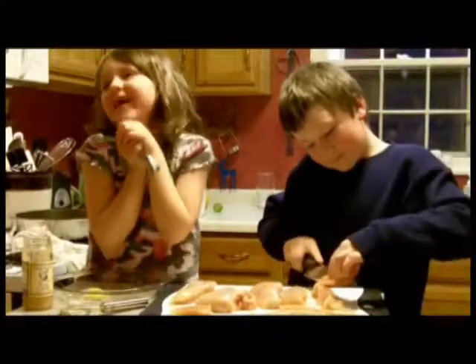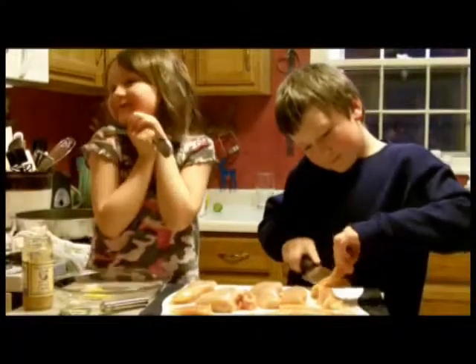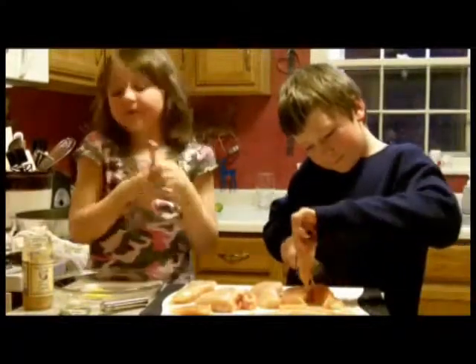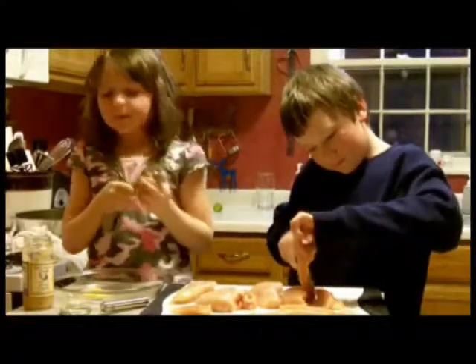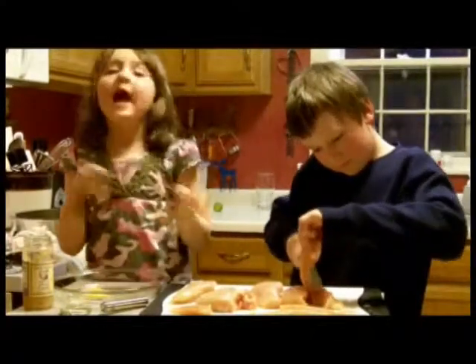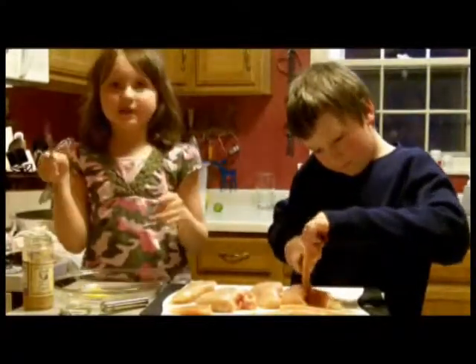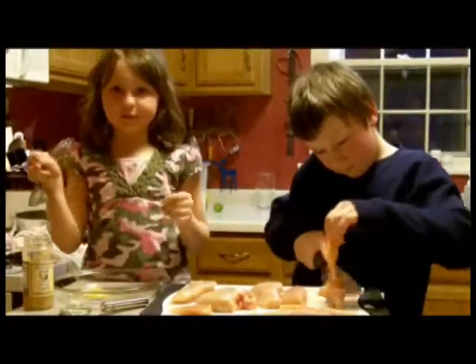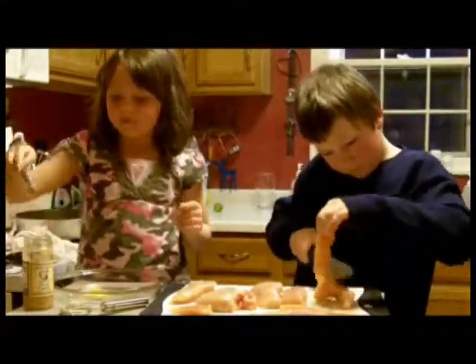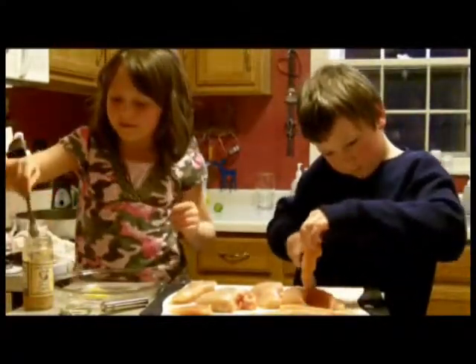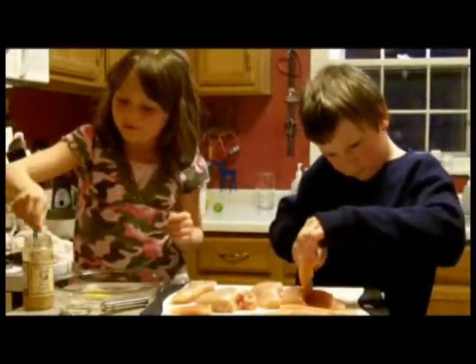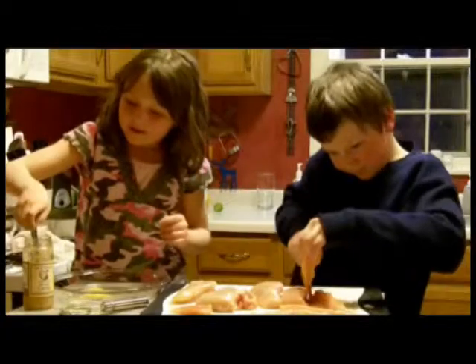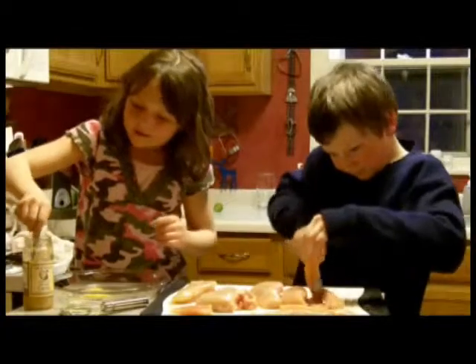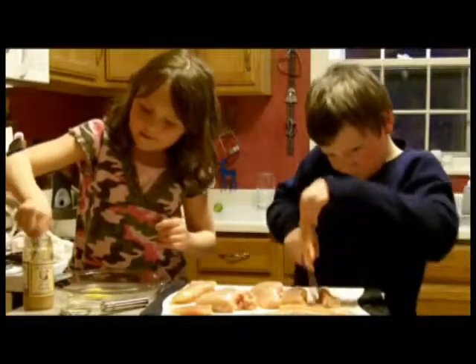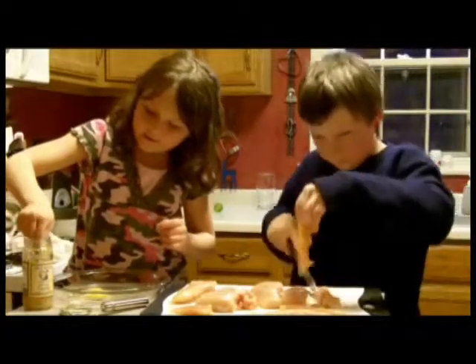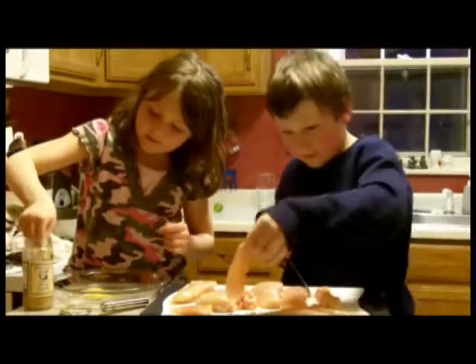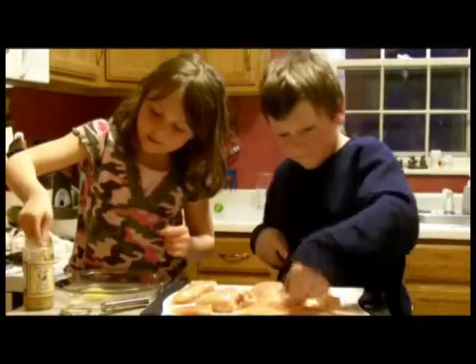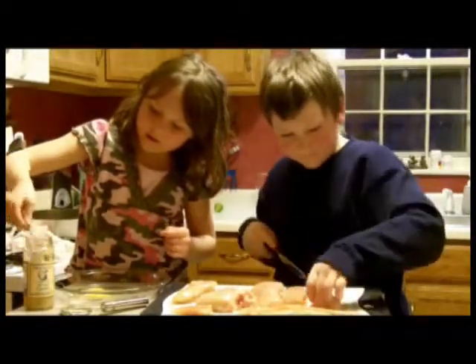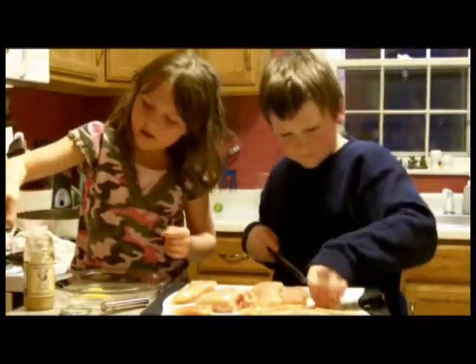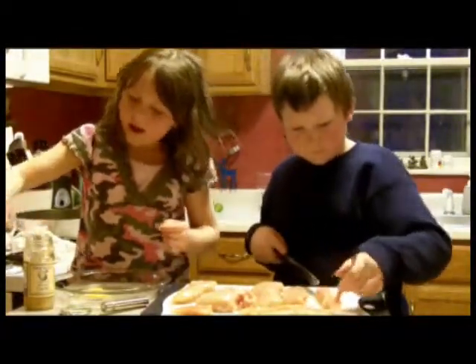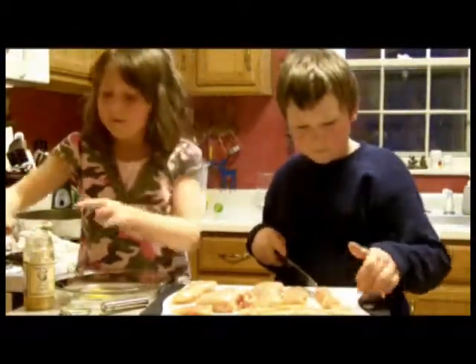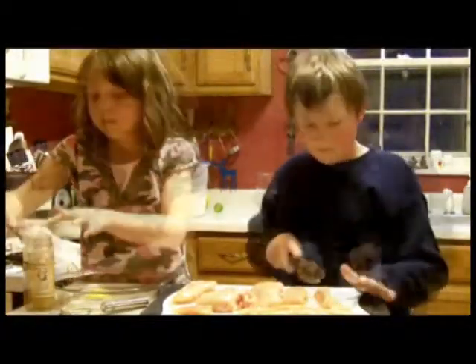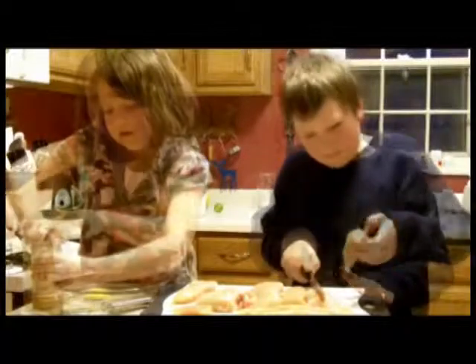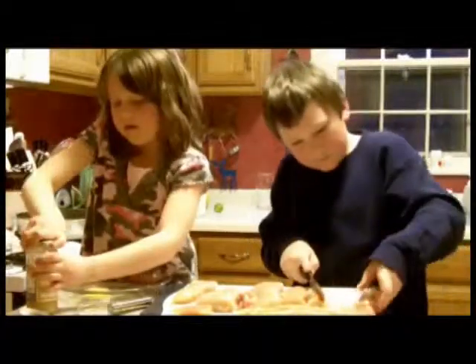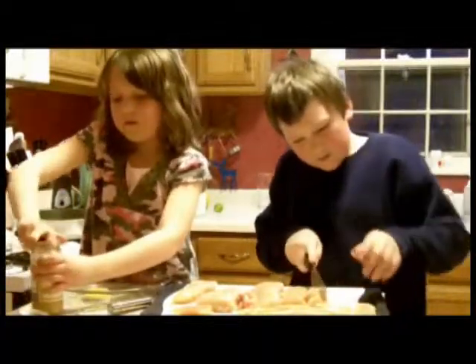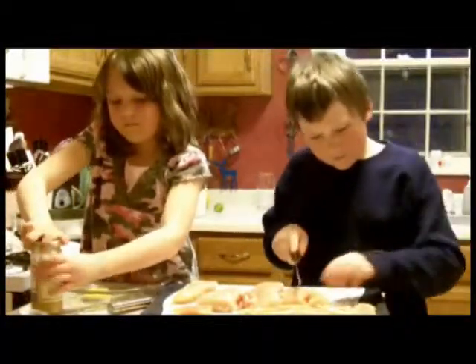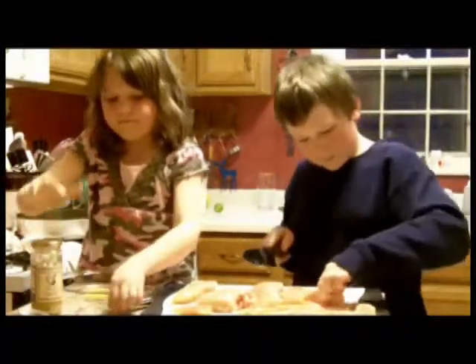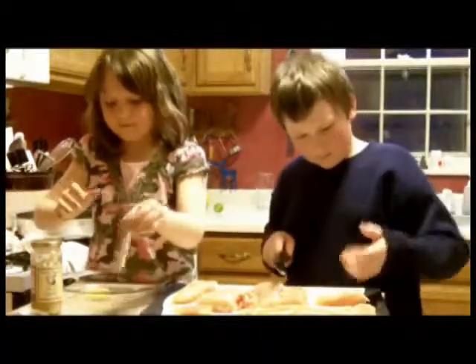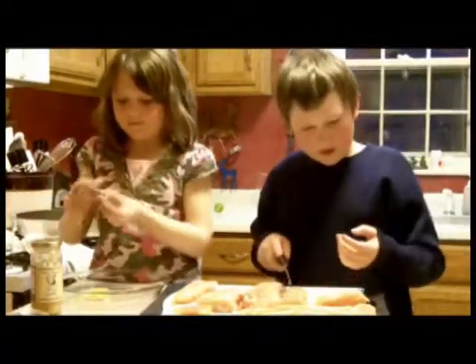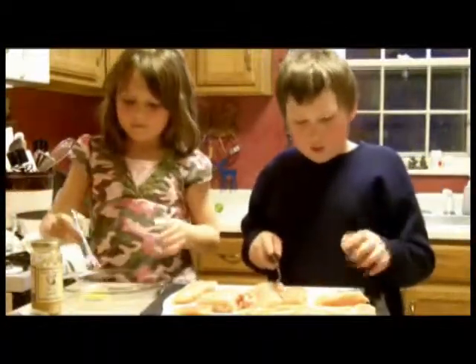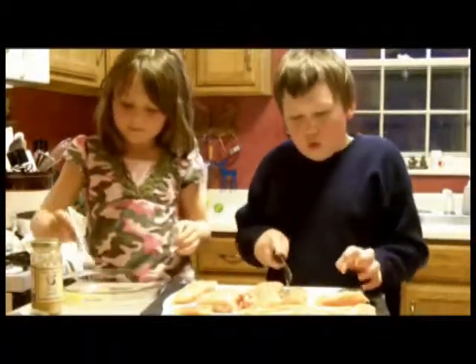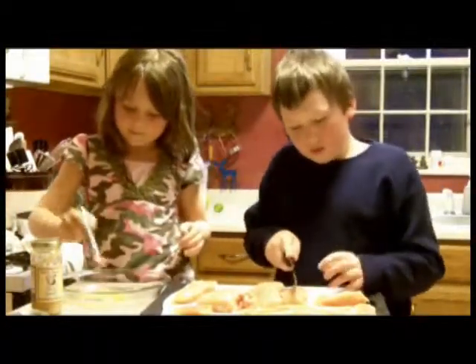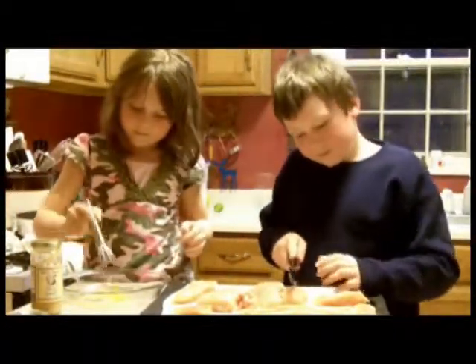Now how much garlic are you going to put in? A teaspoon — half a teaspoon, yep. We bought the jar. Grandma has the jarred minced garlic, but you can mince your own fresh. Now Soph's going to beat up that egg wash, and we'll be back to mix up the dry ingredients.